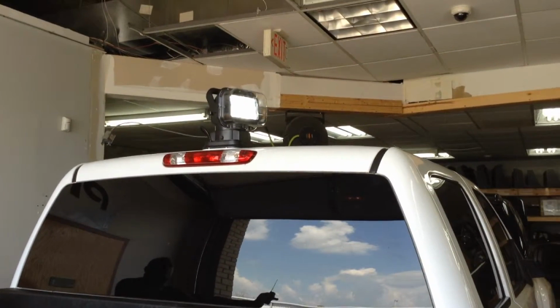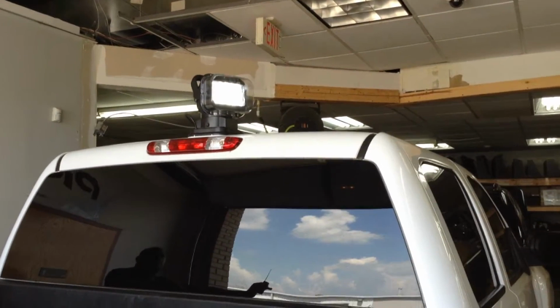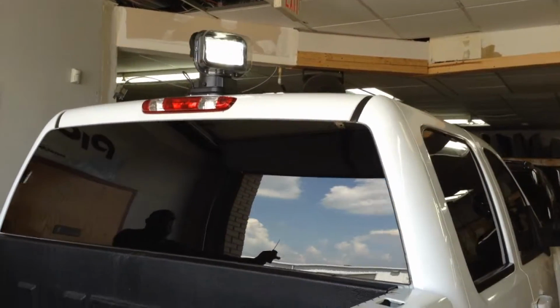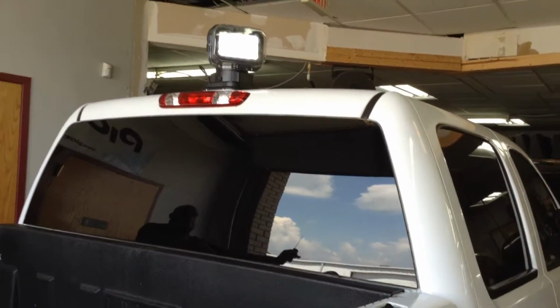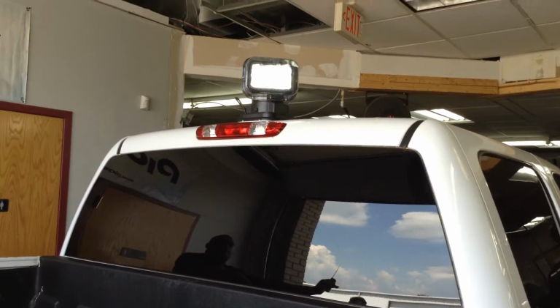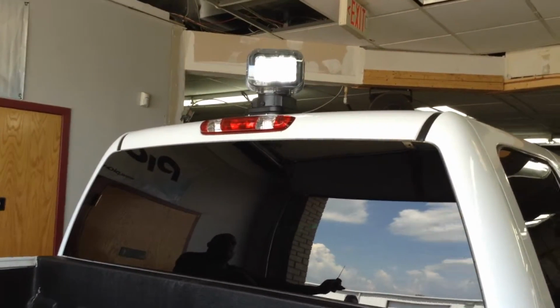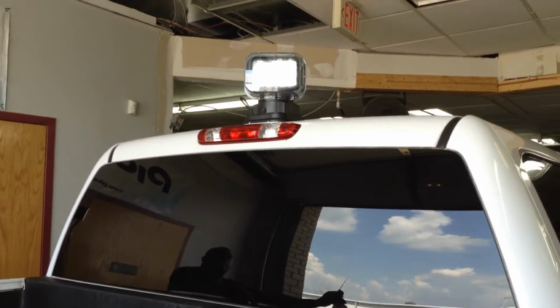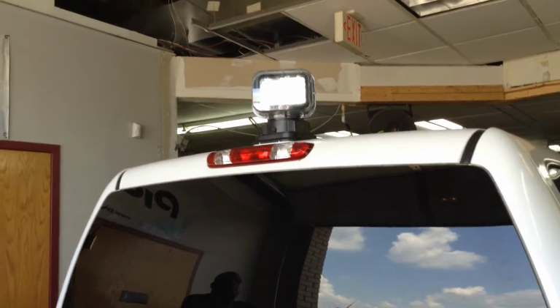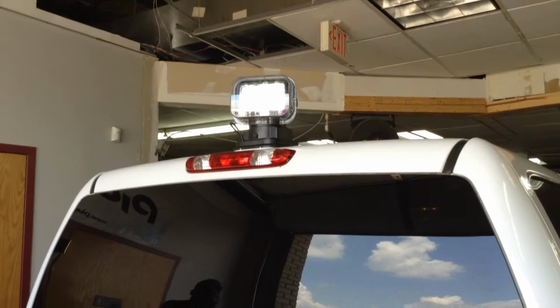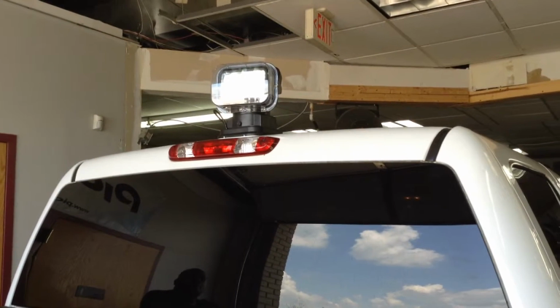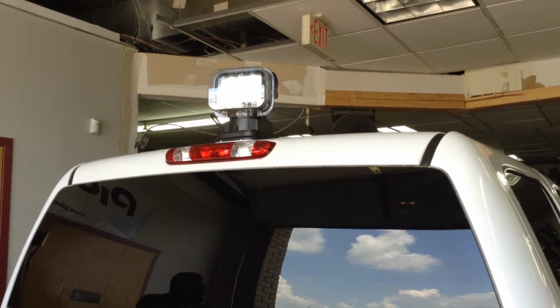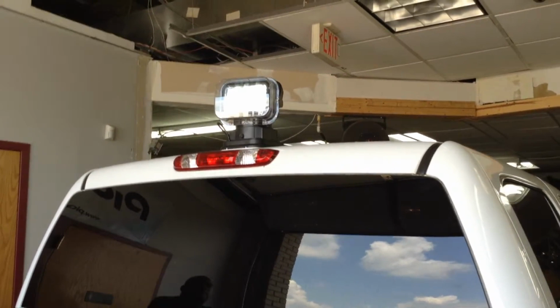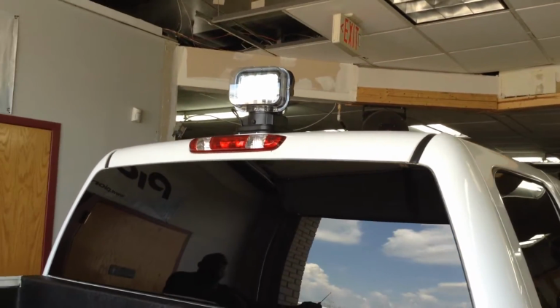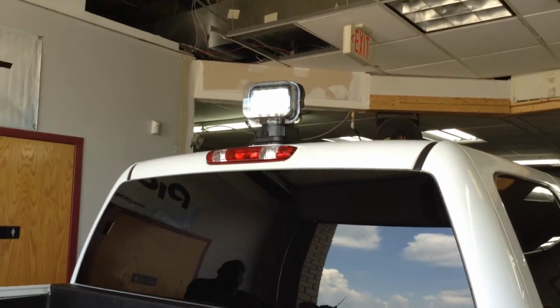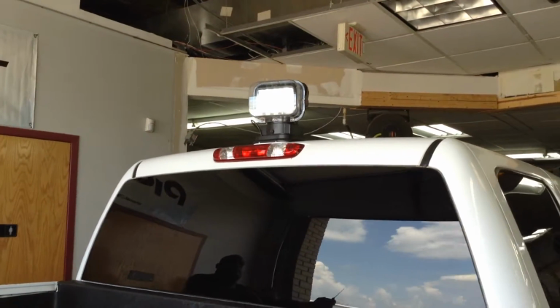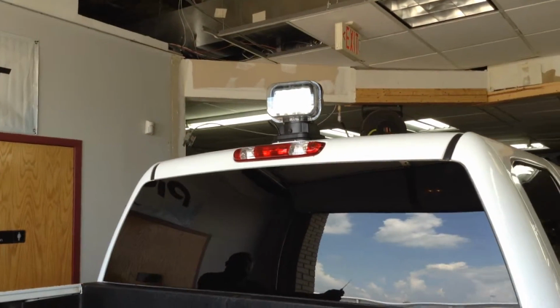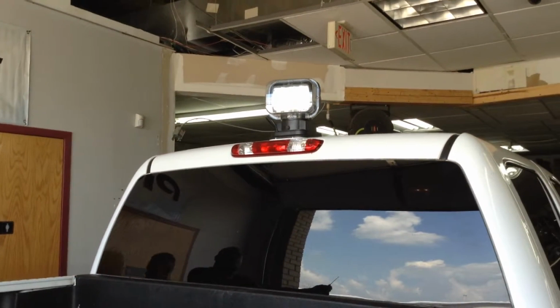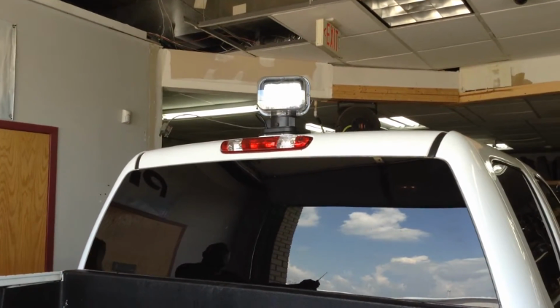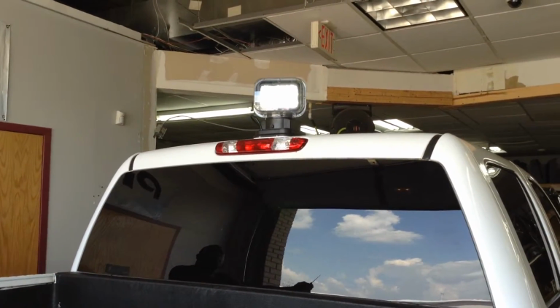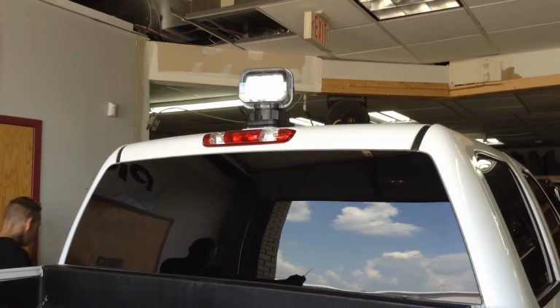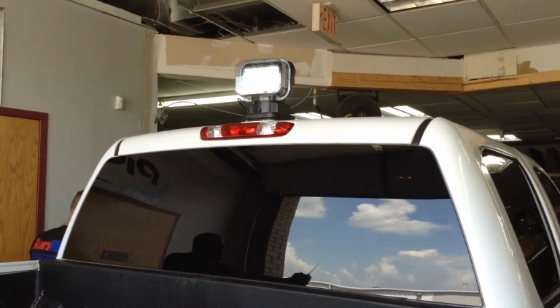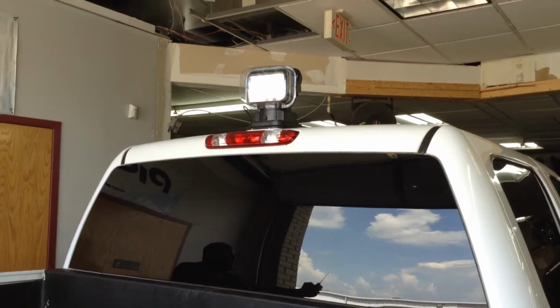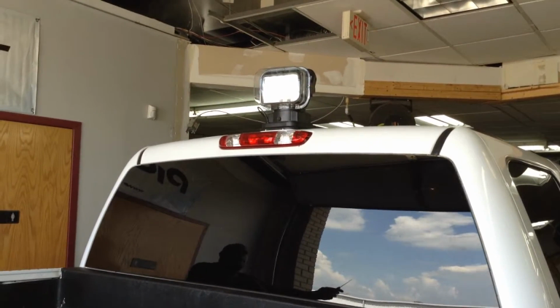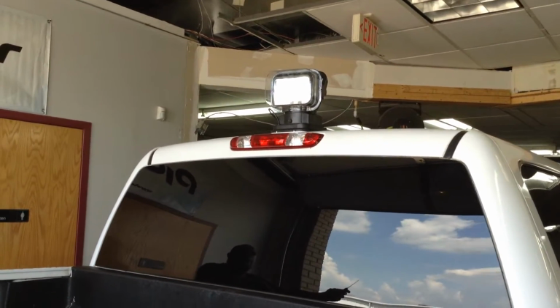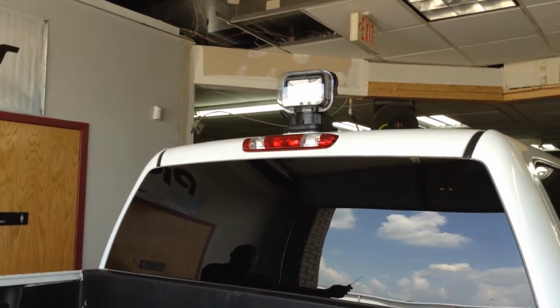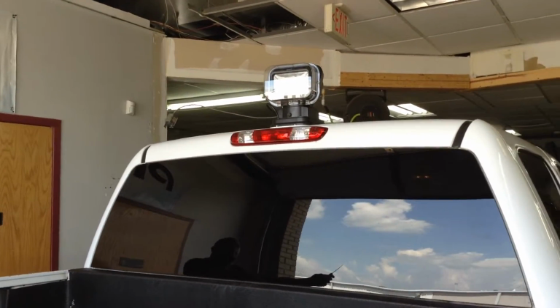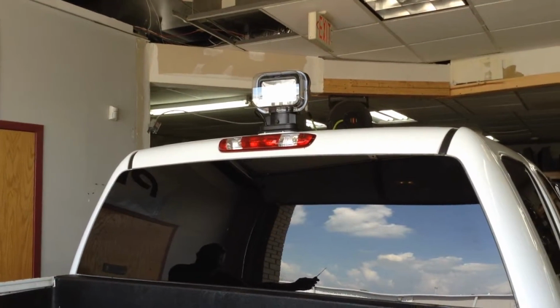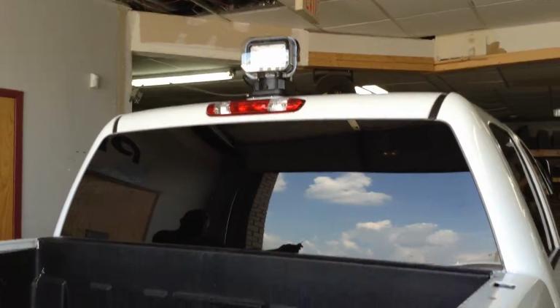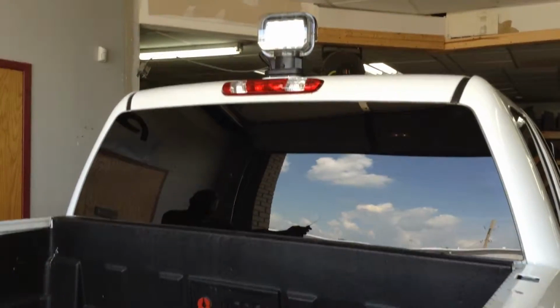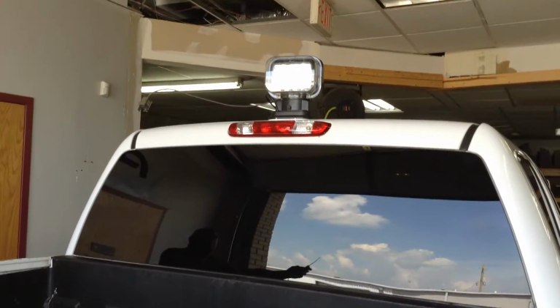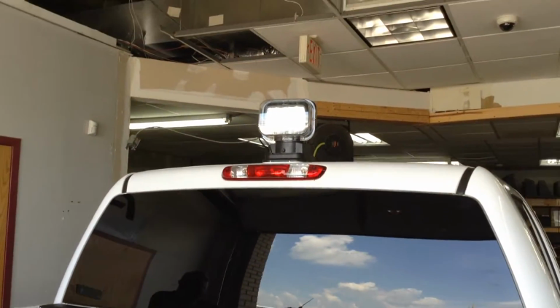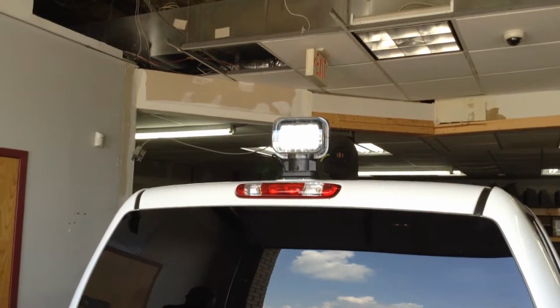These are made by a company called Extreme LEDs. Give us a call if you're interested in picking them up — they're pretty cool. They're retailing for about $3.99 plus installation. It's a nice system.